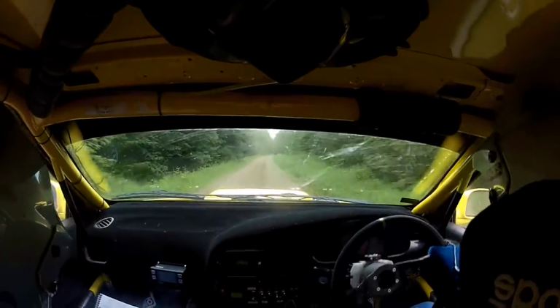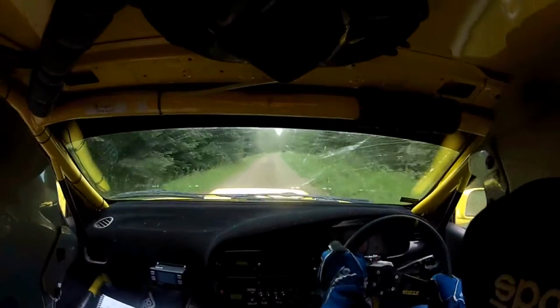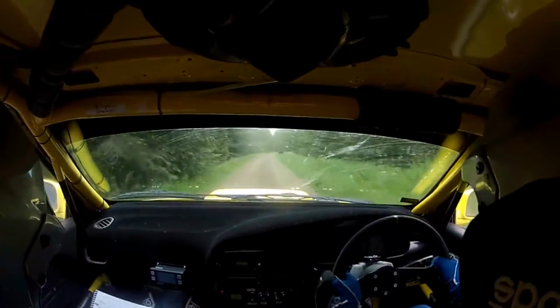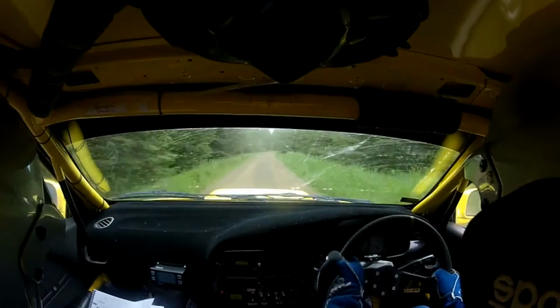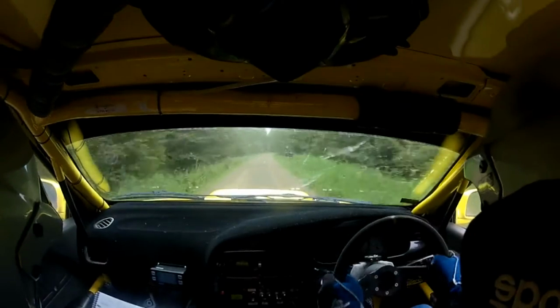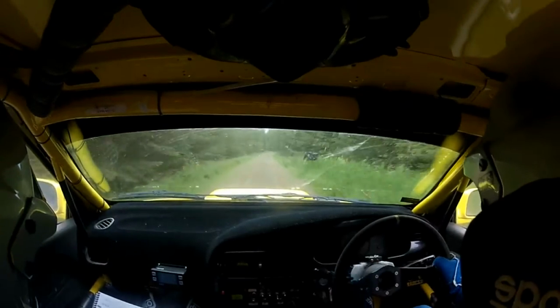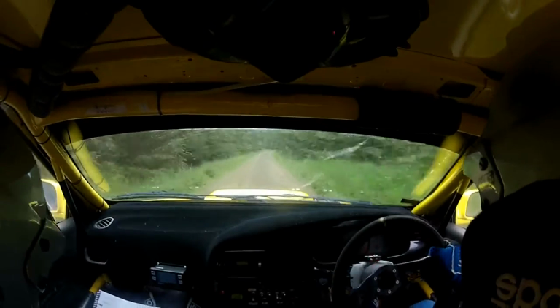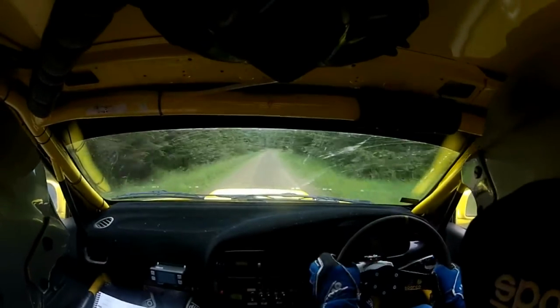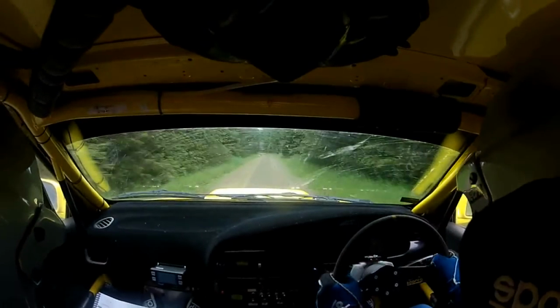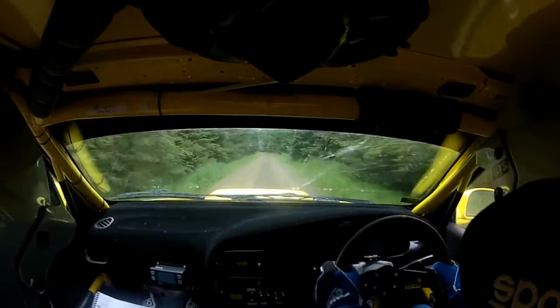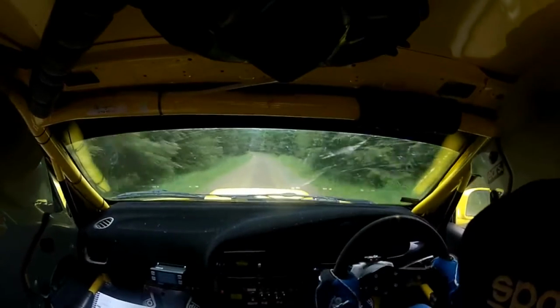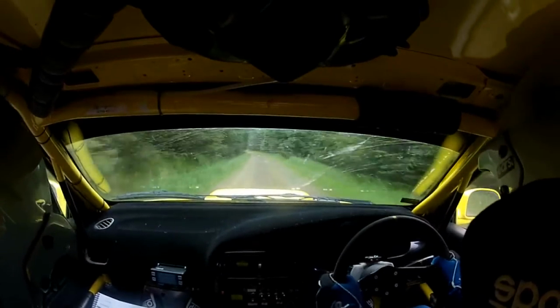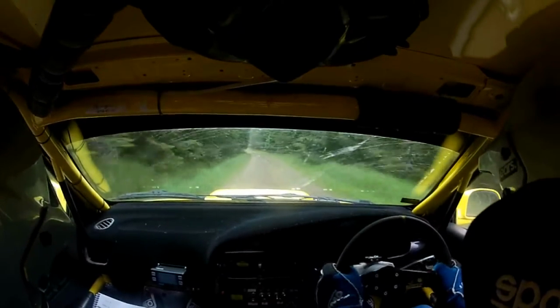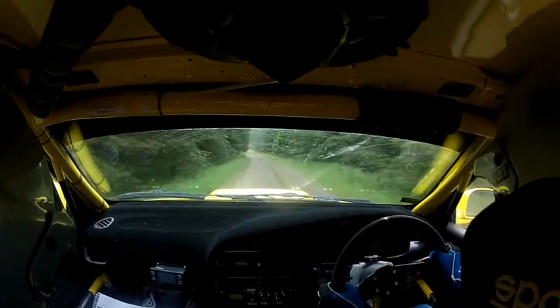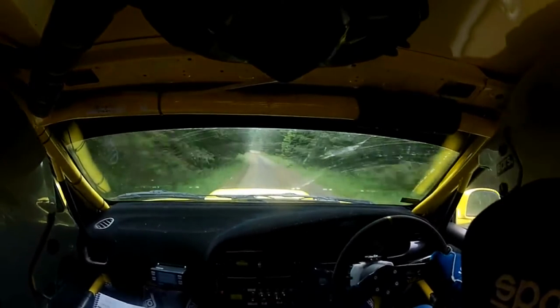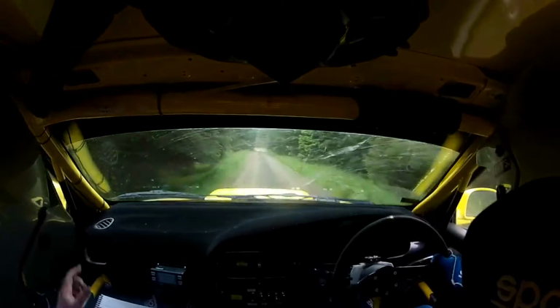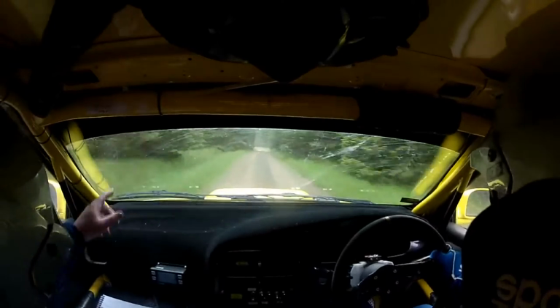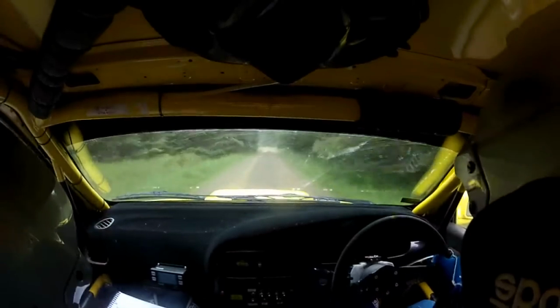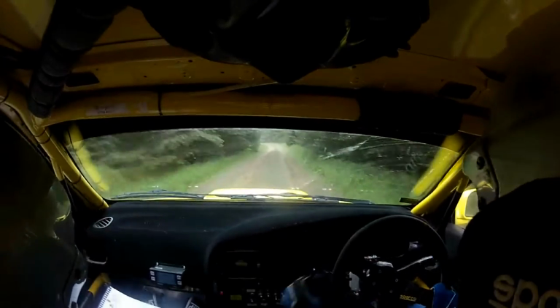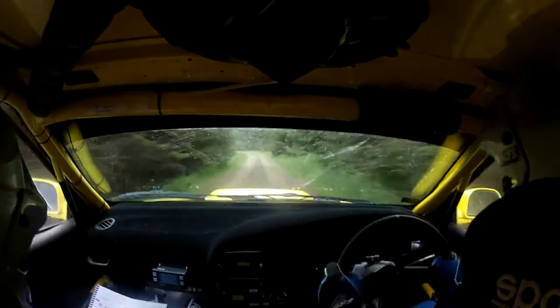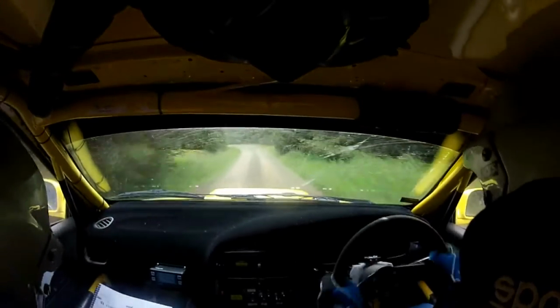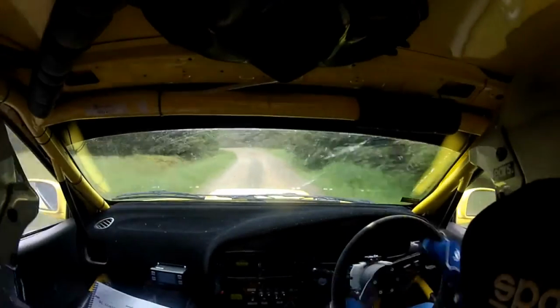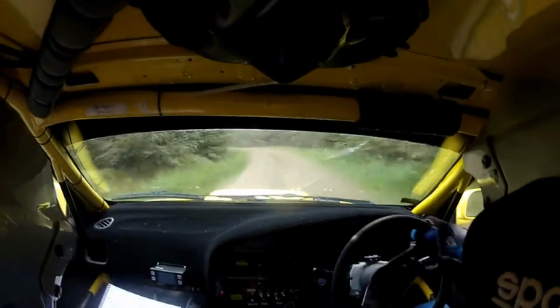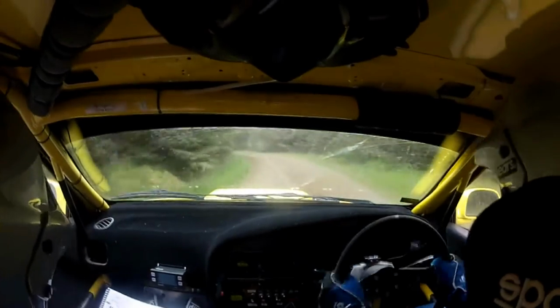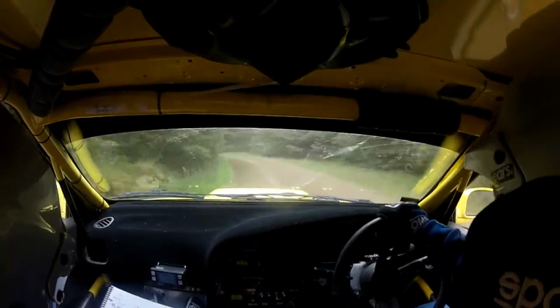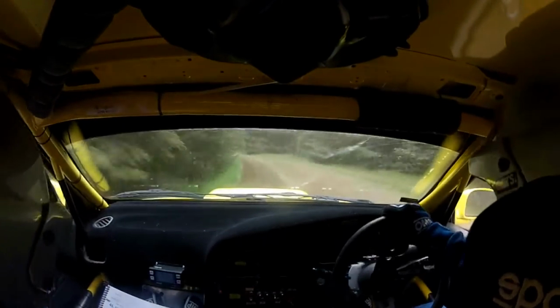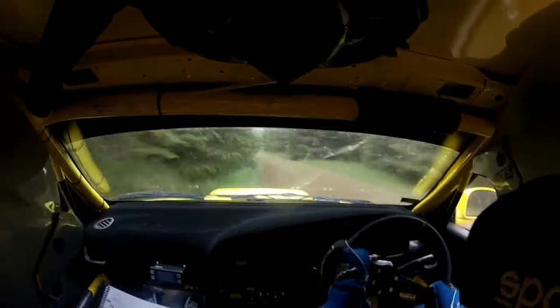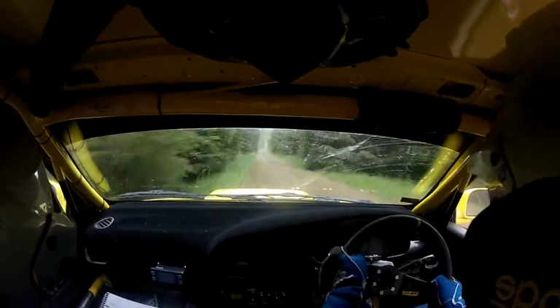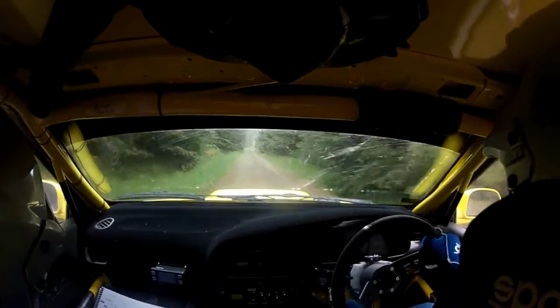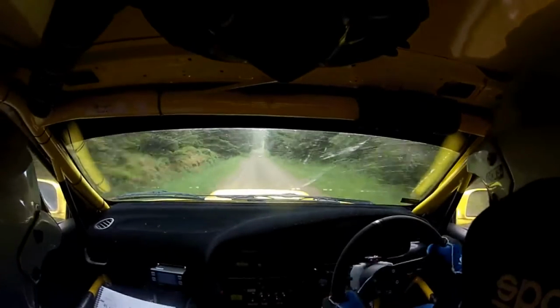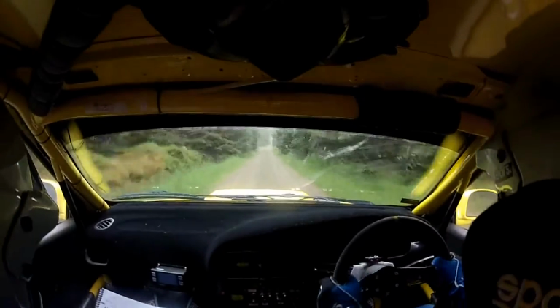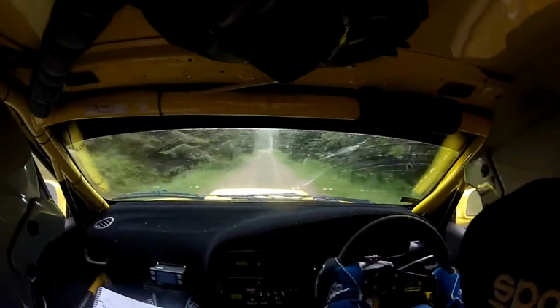Flat 1 left 100. 200 ok 4 left in. 150. Right over small crest and the 2 right plus in 200.